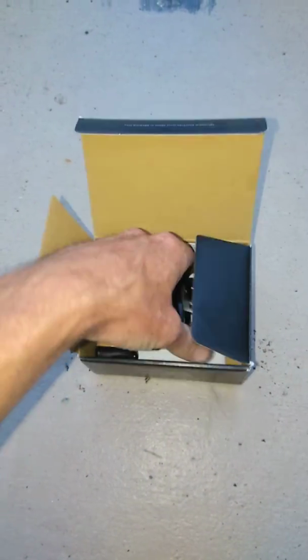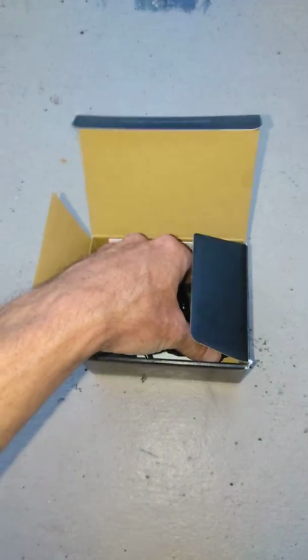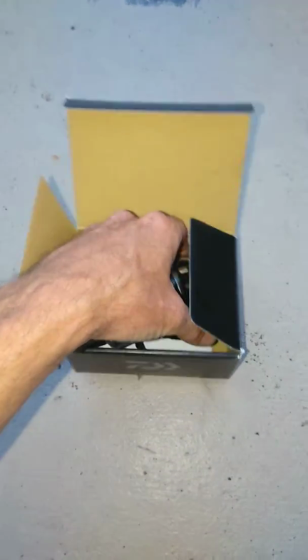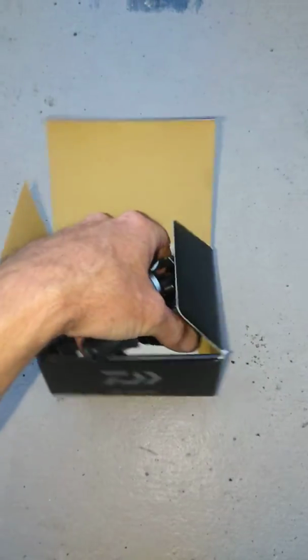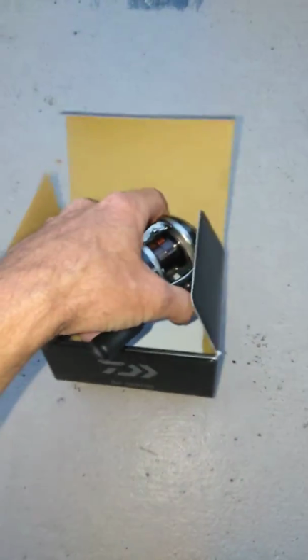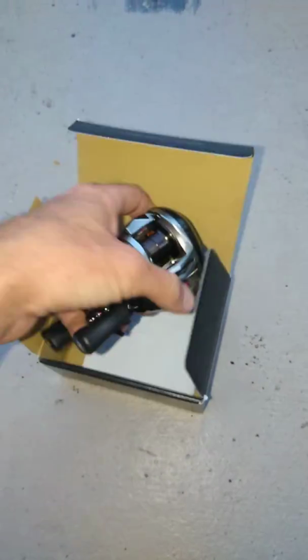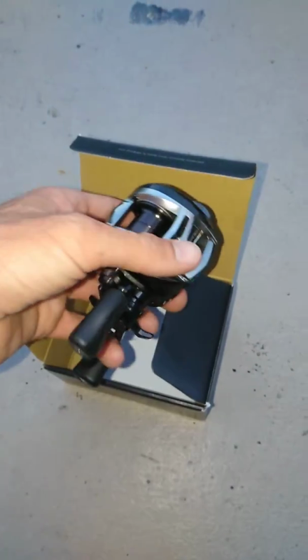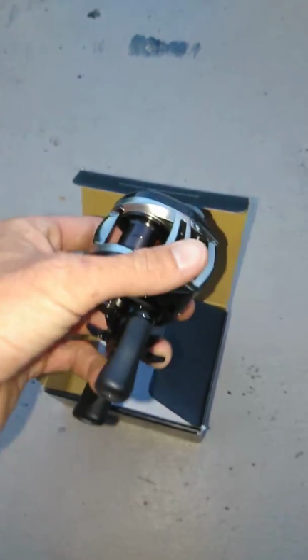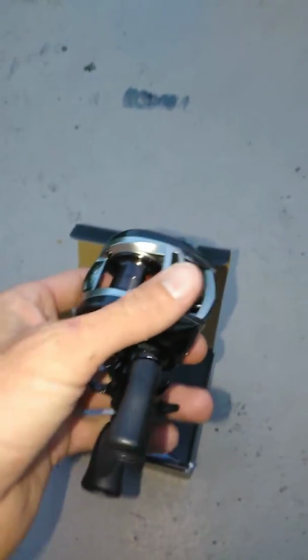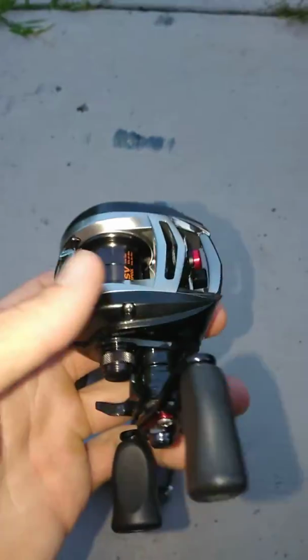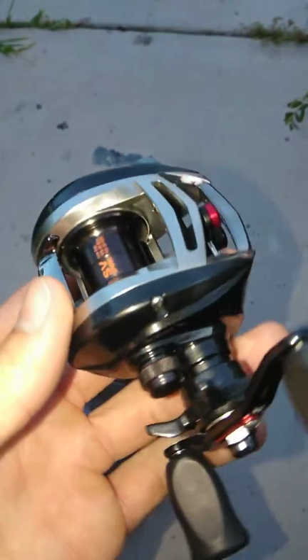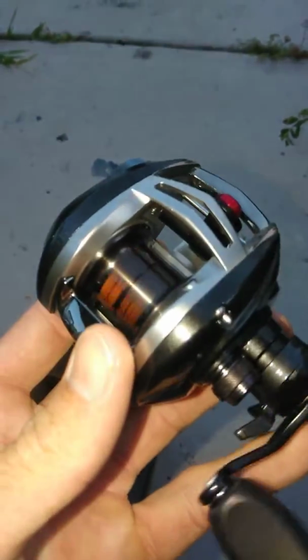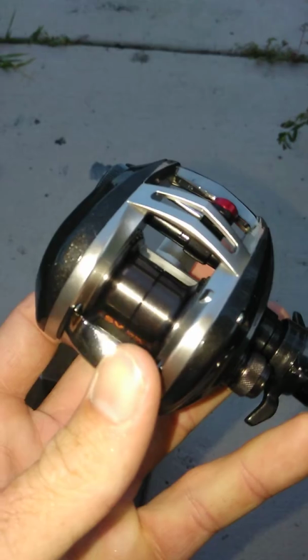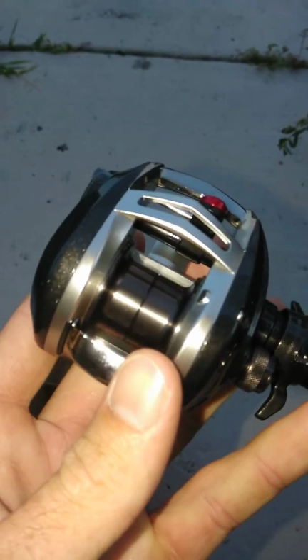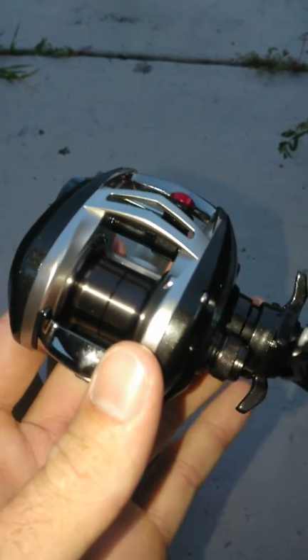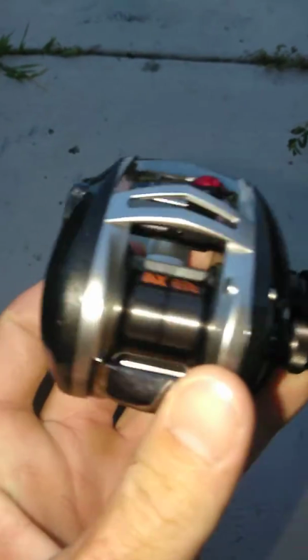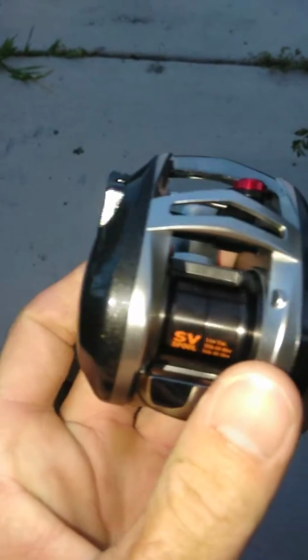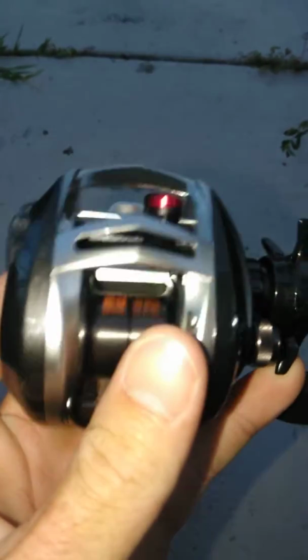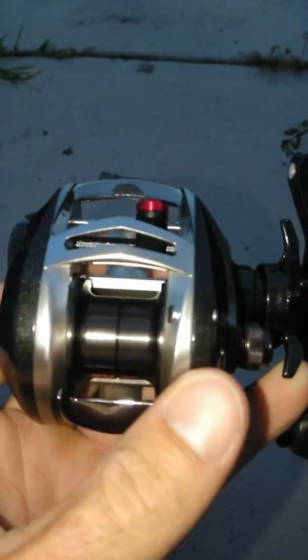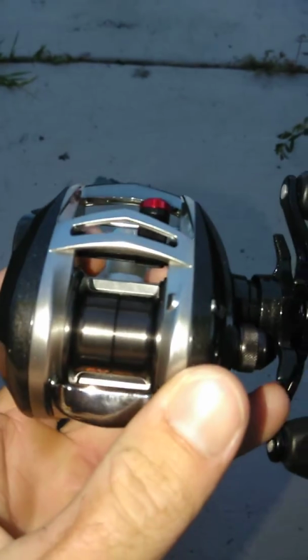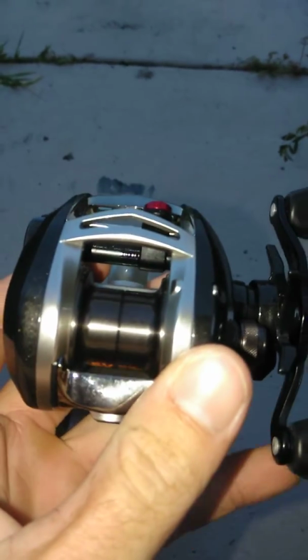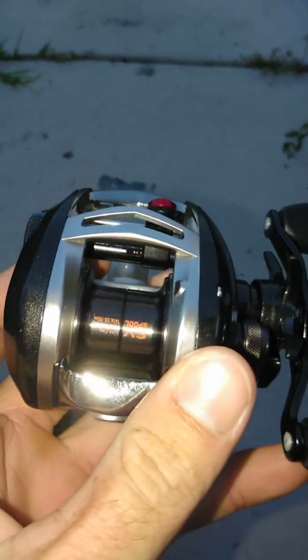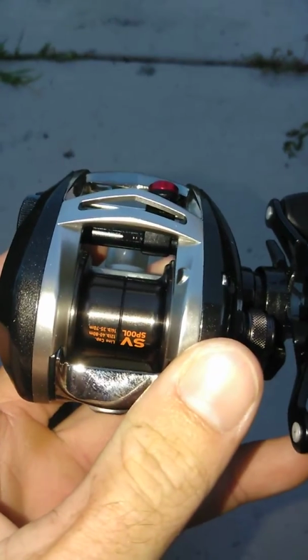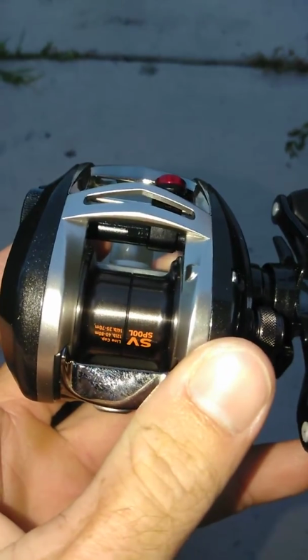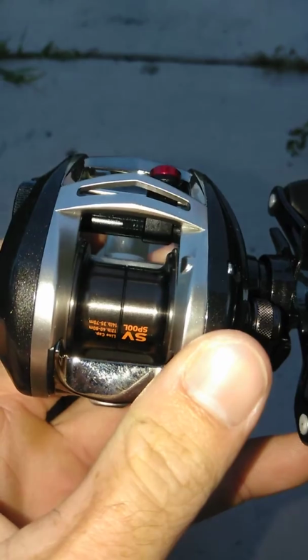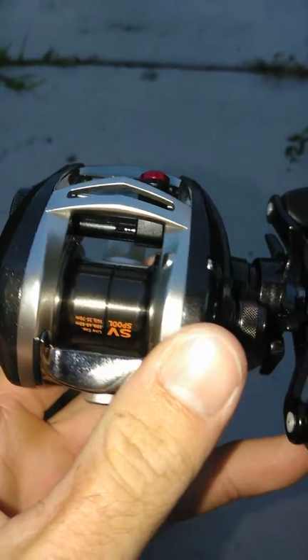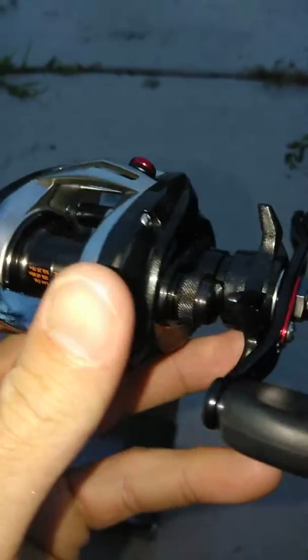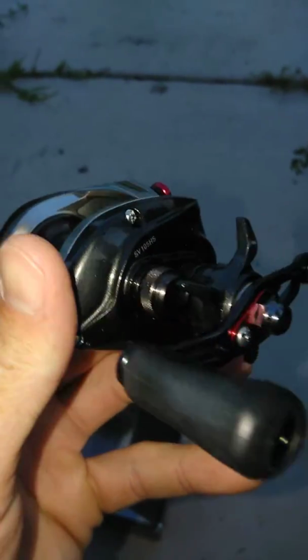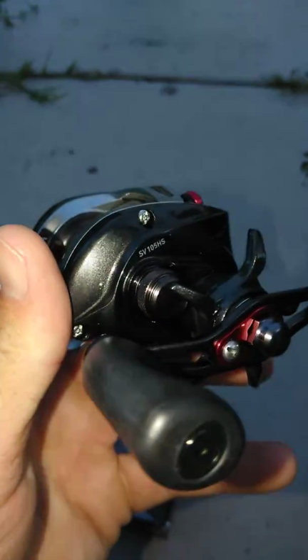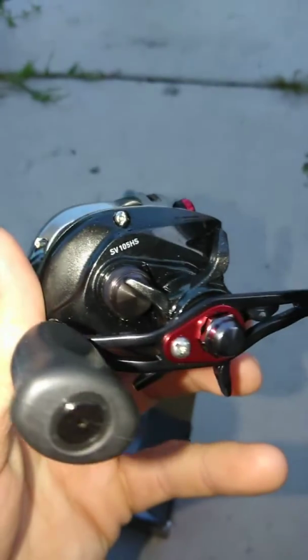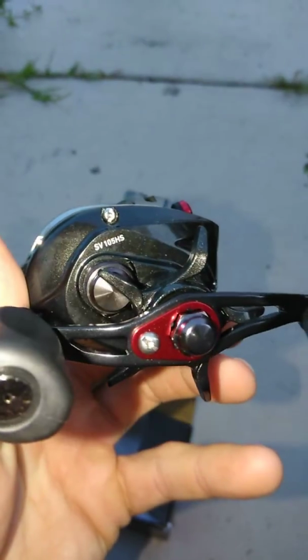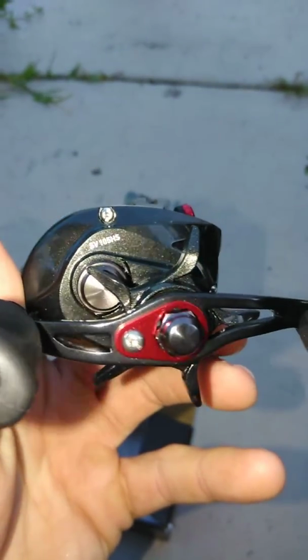Like I said, I've already unboxed it, but people like unboxing so there I go doing it for you guys. There she is — she's got the SV spool and she is clean.